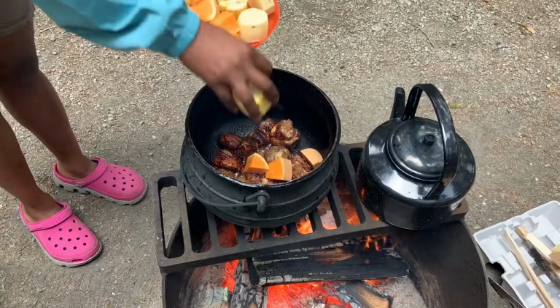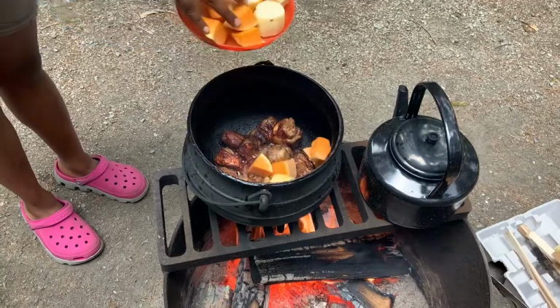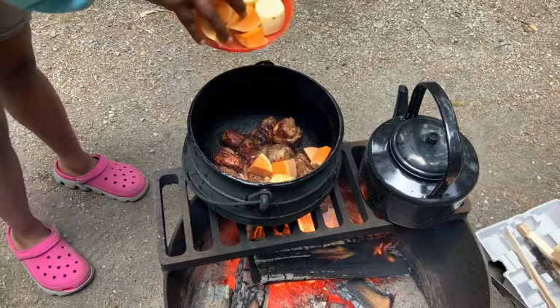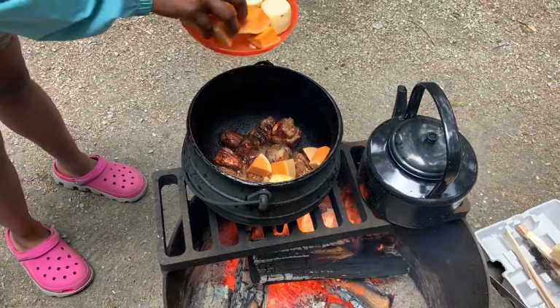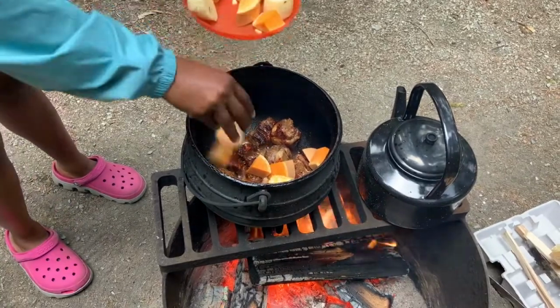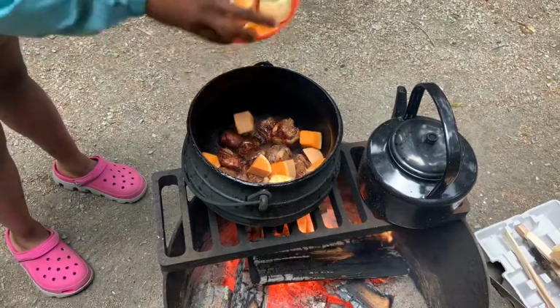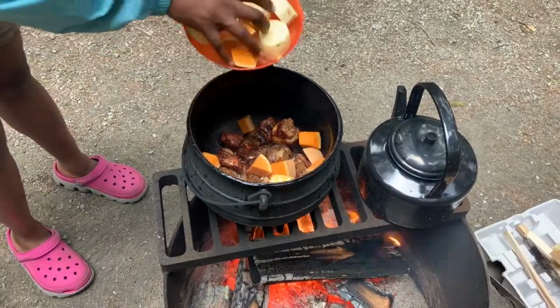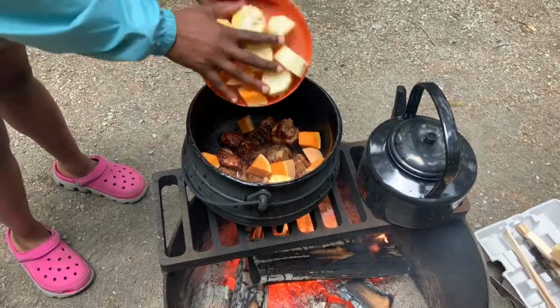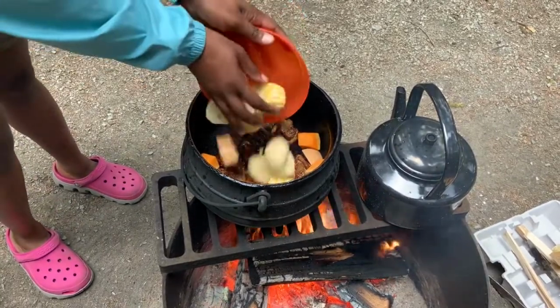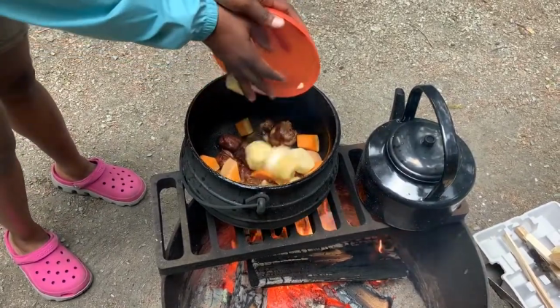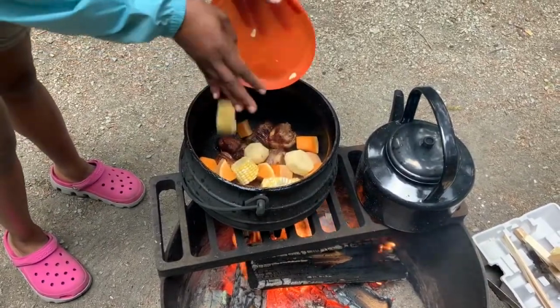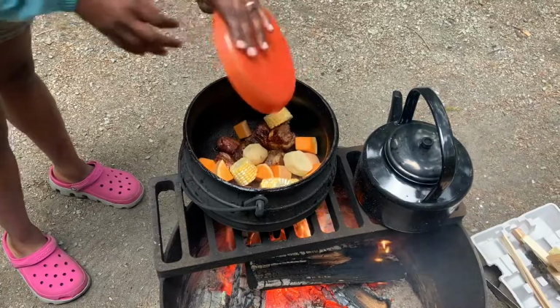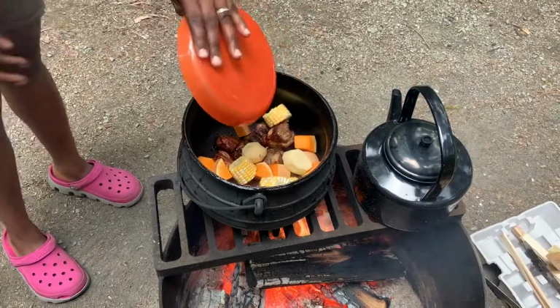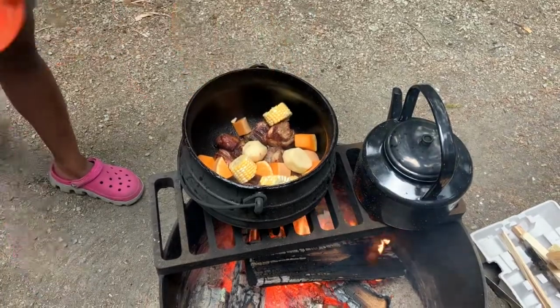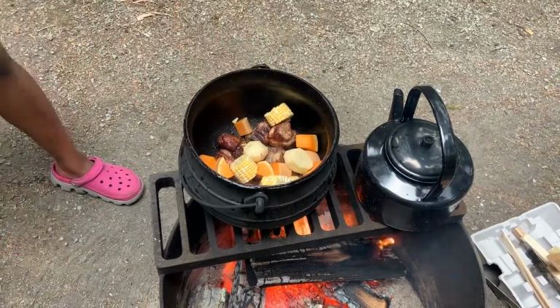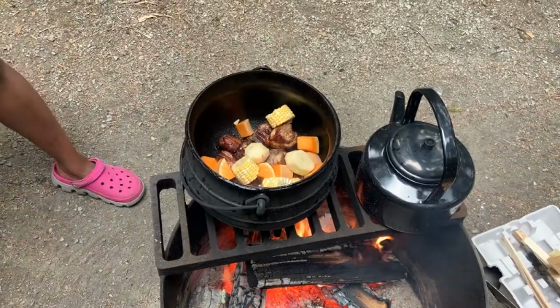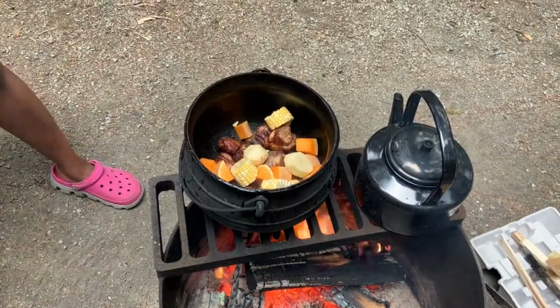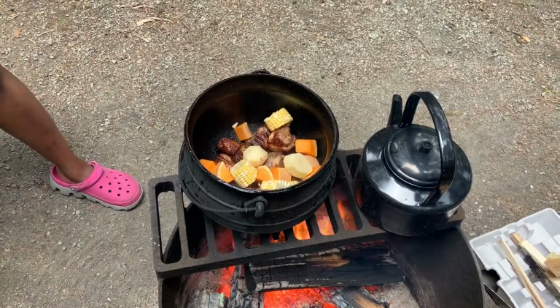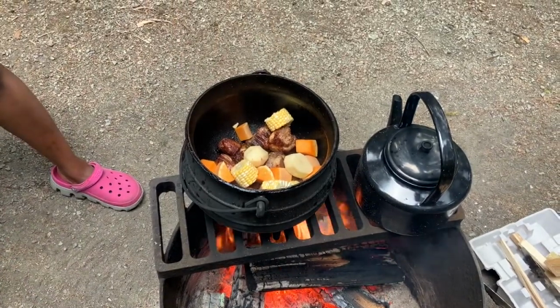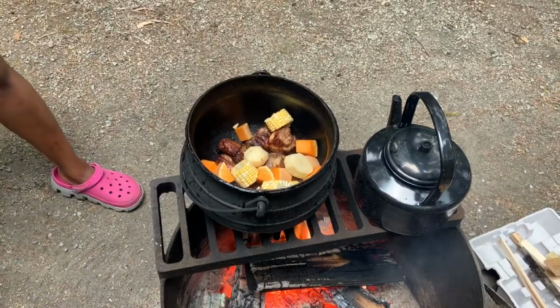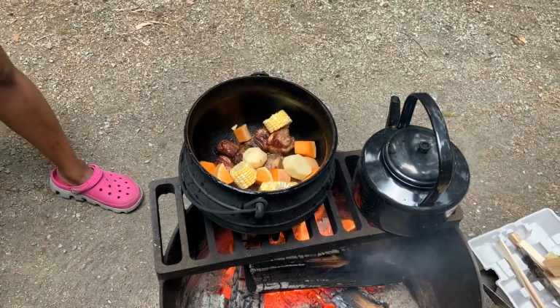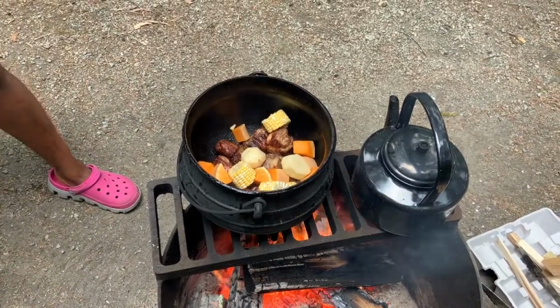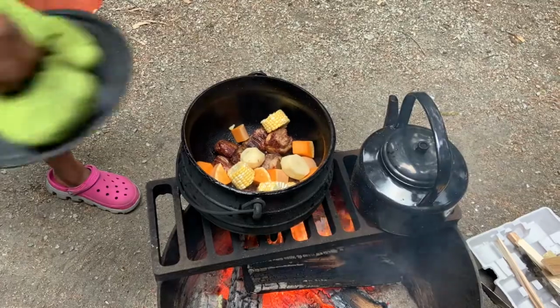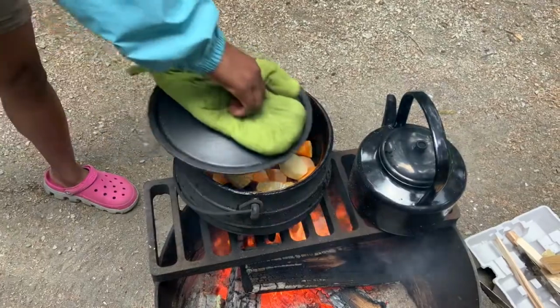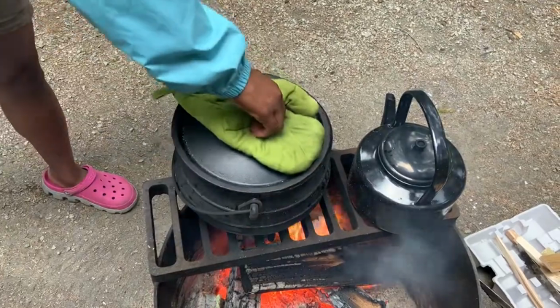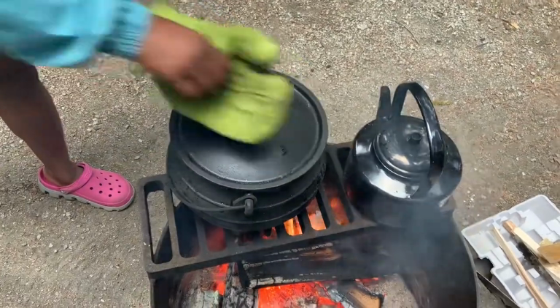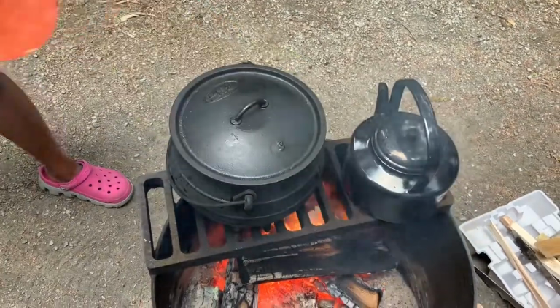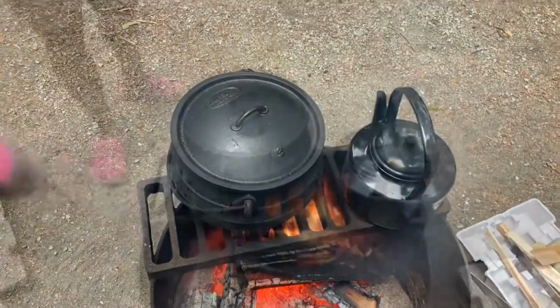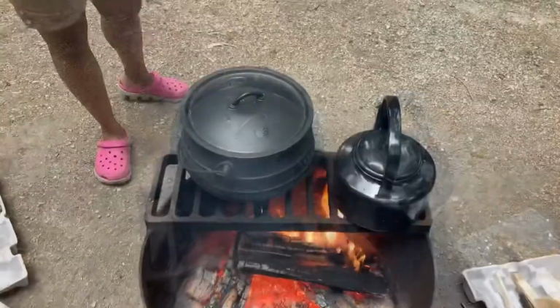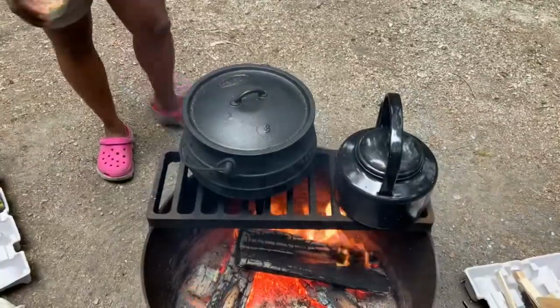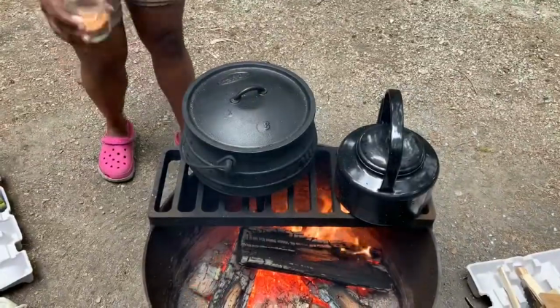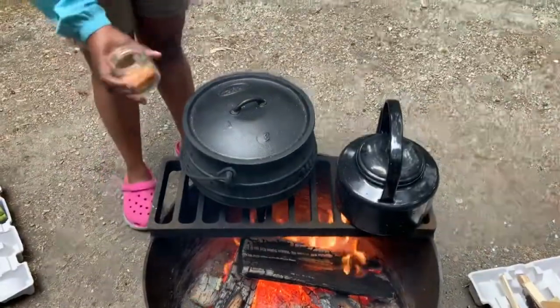At this point, after the meat was browned, I put in butternut, potato, and corn. I don't really mix after I add in each ingredient, and then I cover it up.